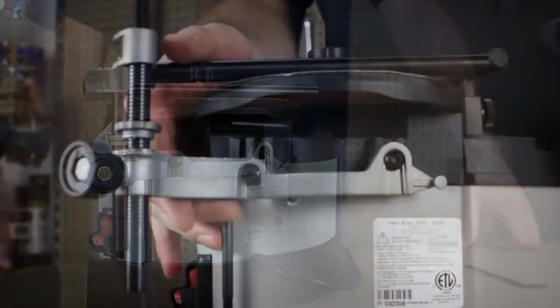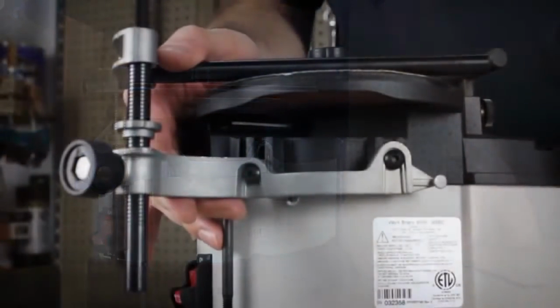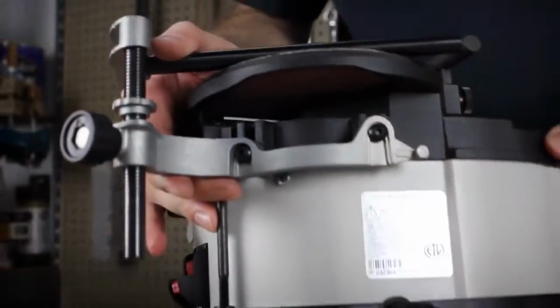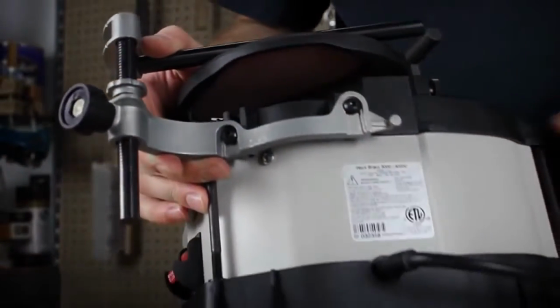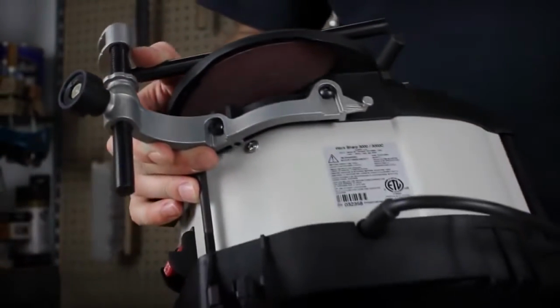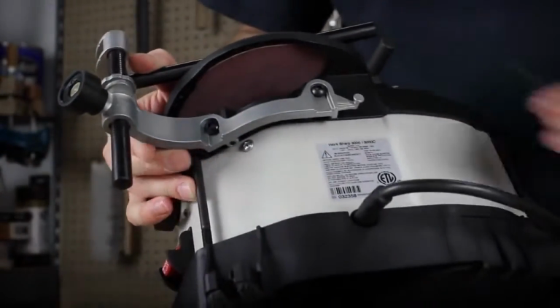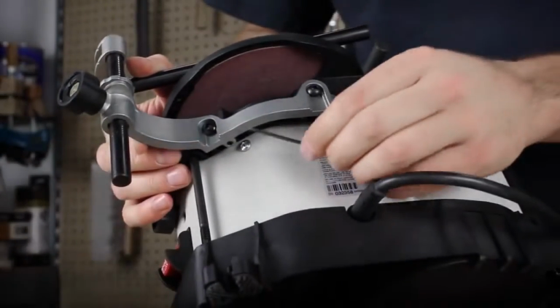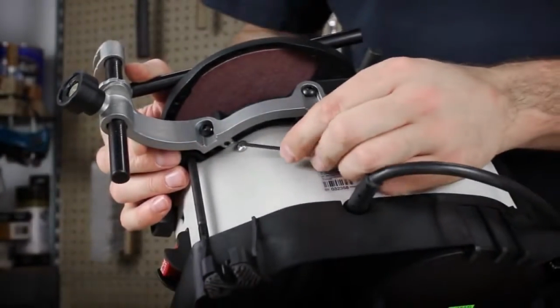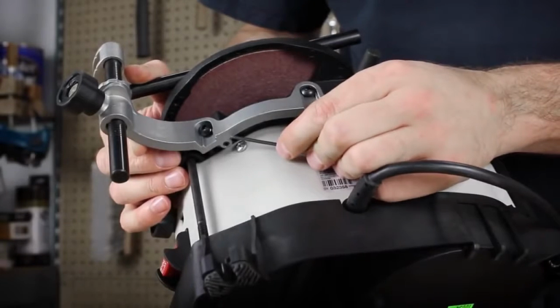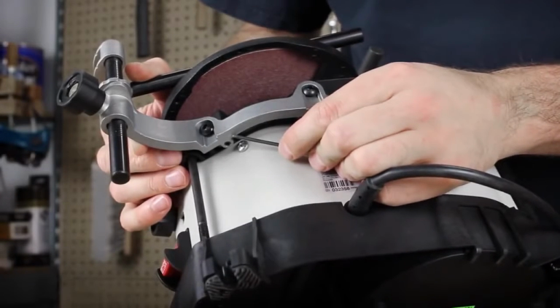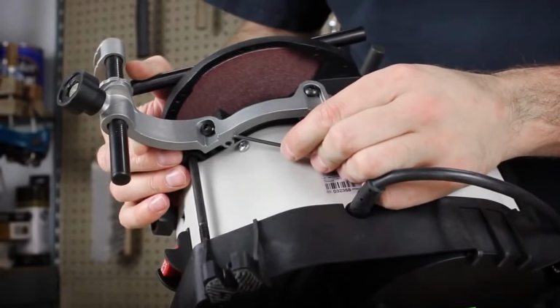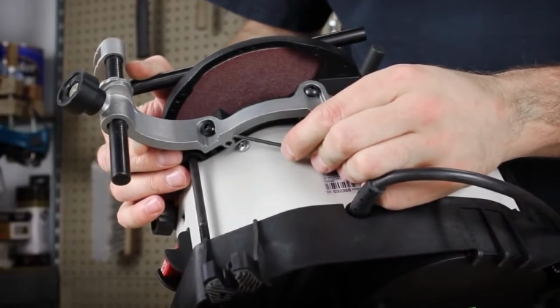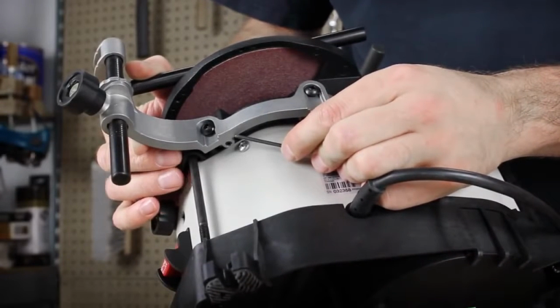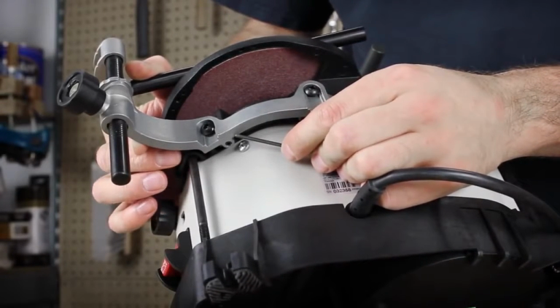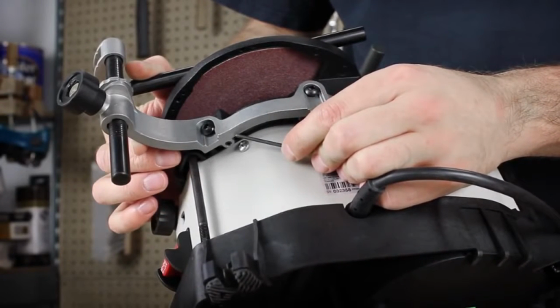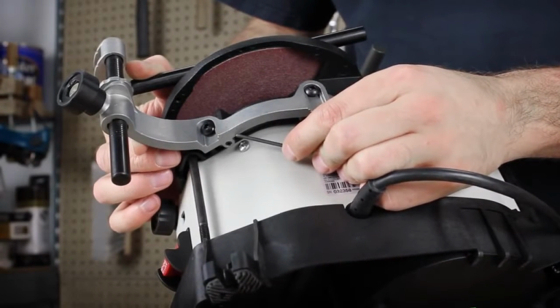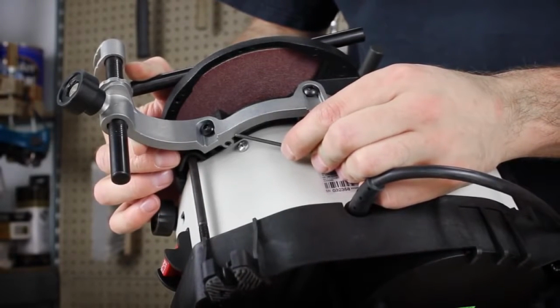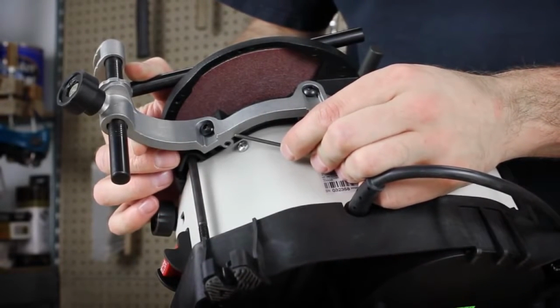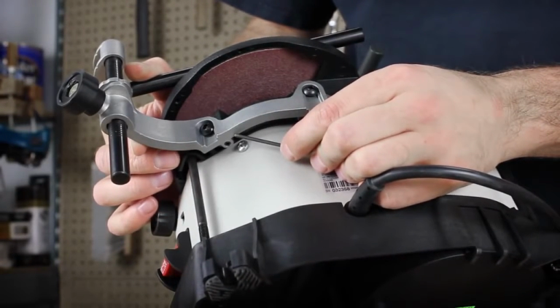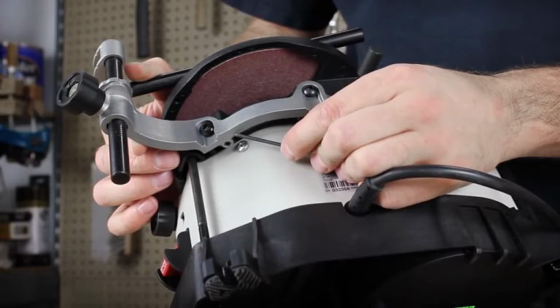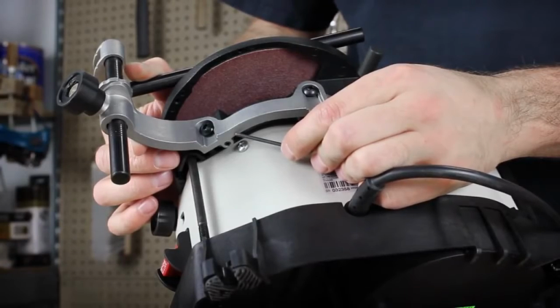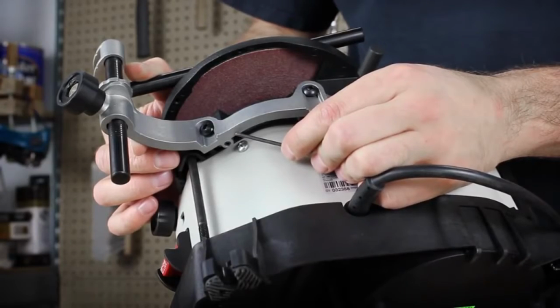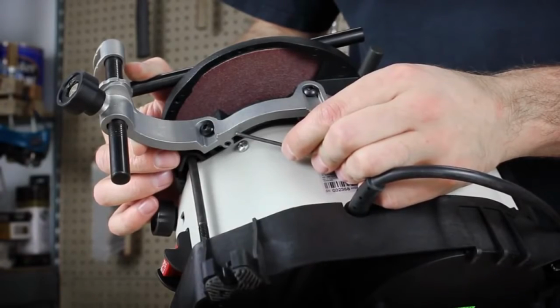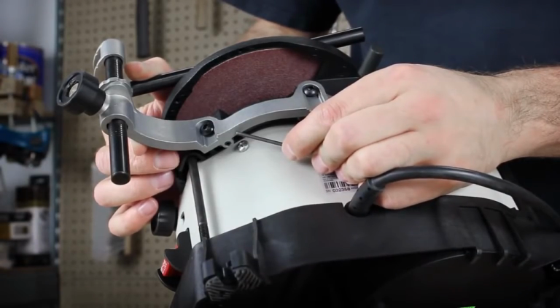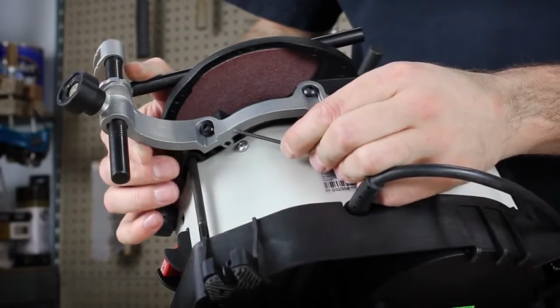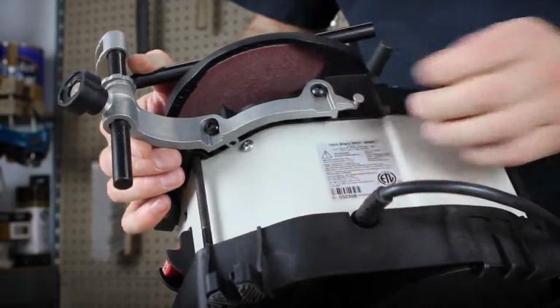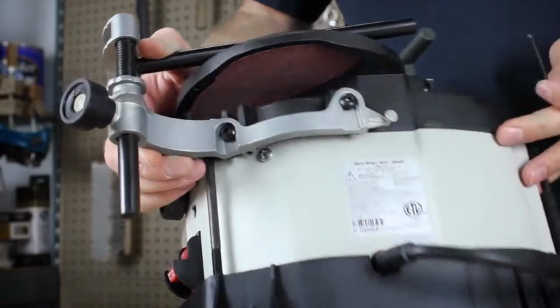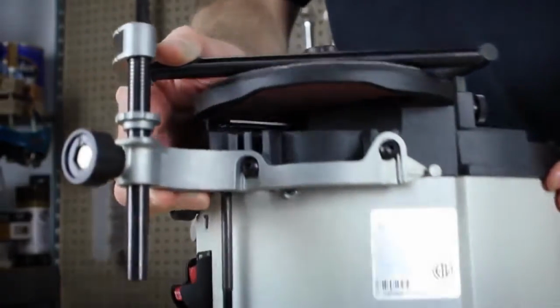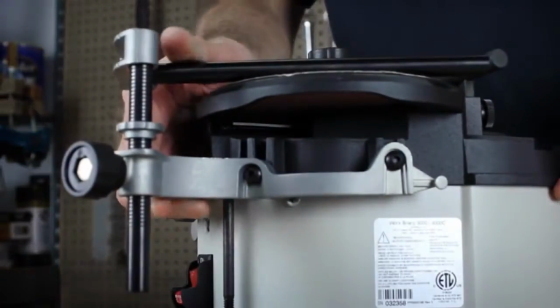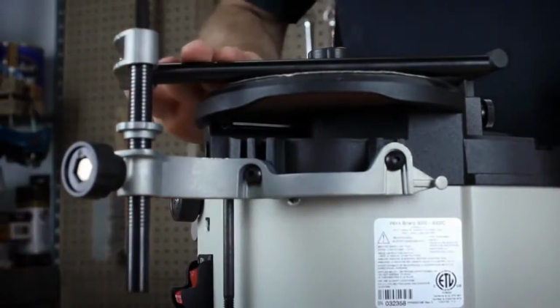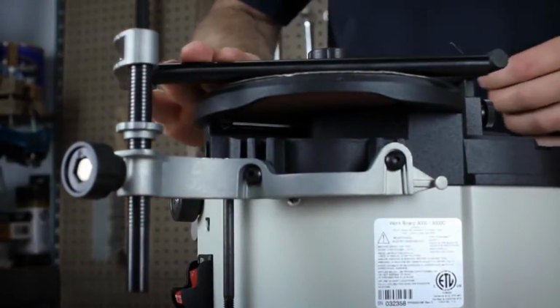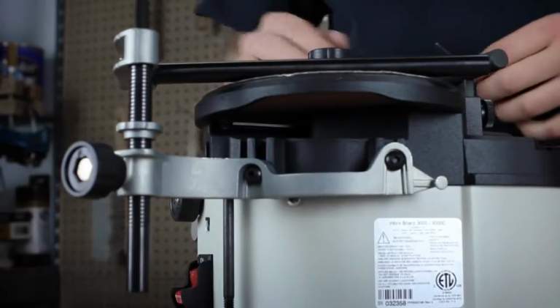We have also provided a micro-adjust screw on the bottom of the bracket assembly that takes a 3/32 hex key, so that you can micro-adjust your bracket setting to ensure a perfectly square toolbar to your grinding wheel.